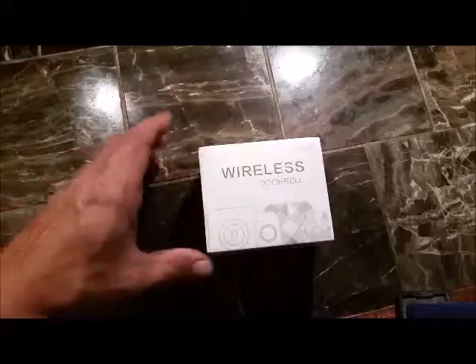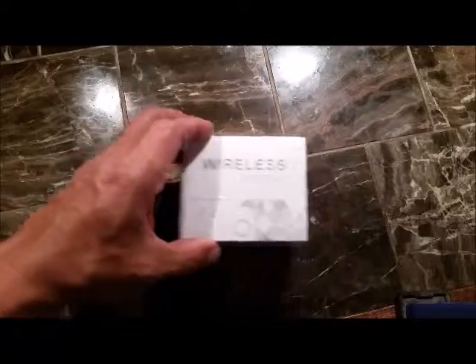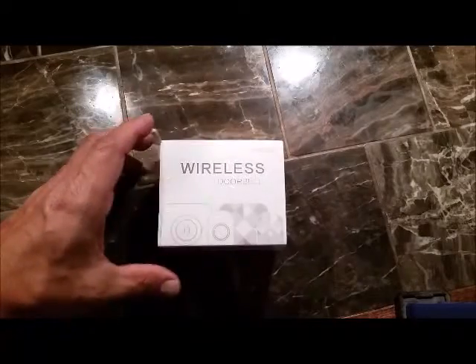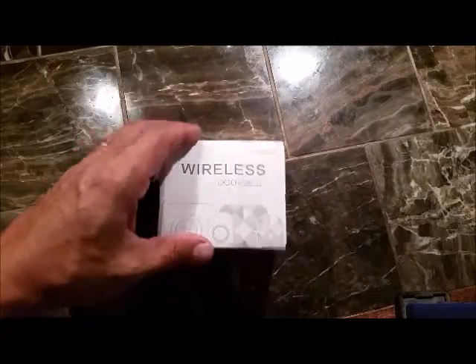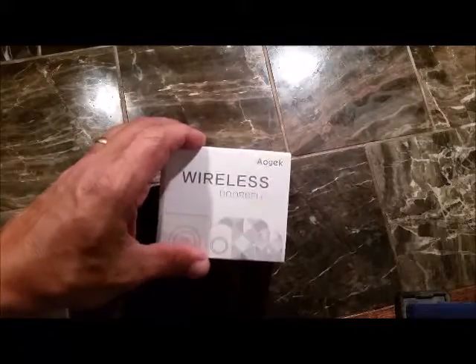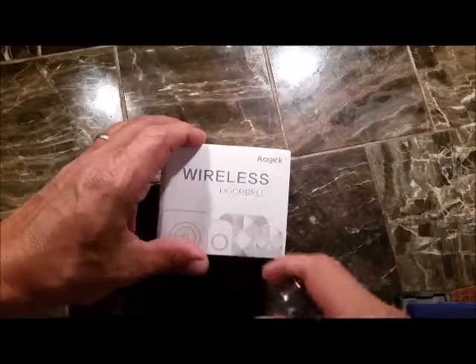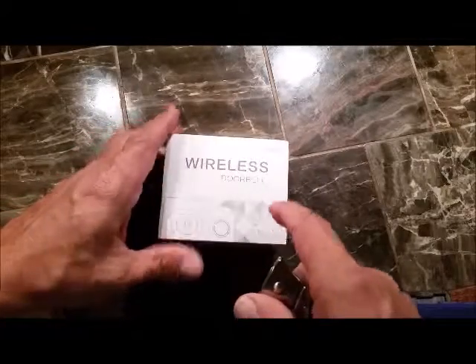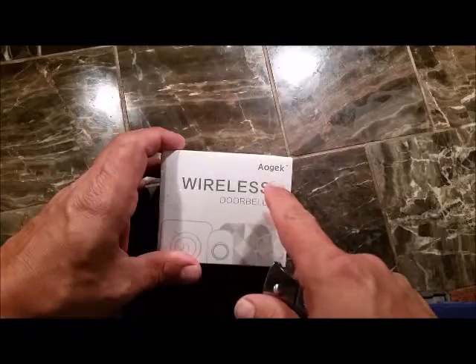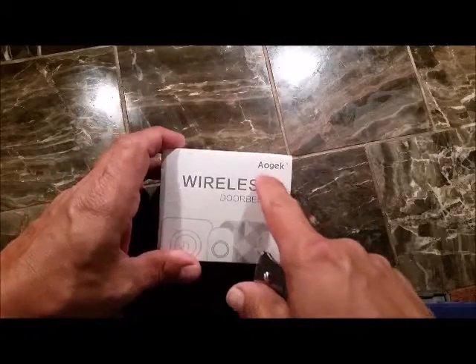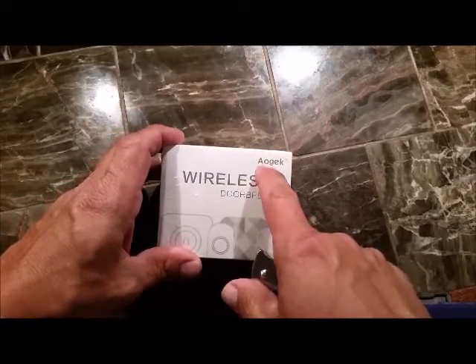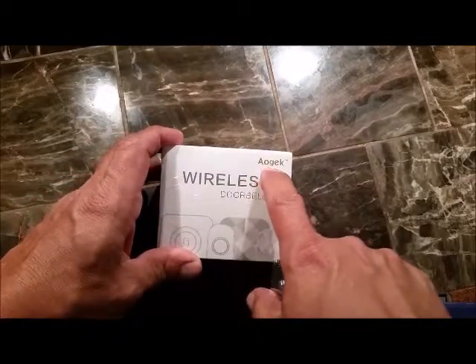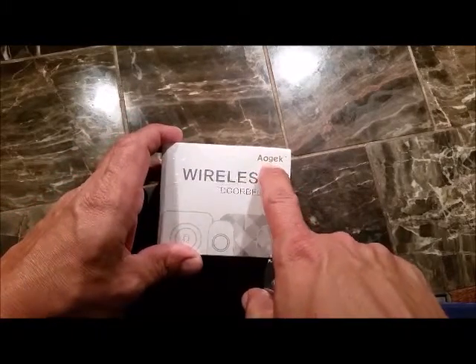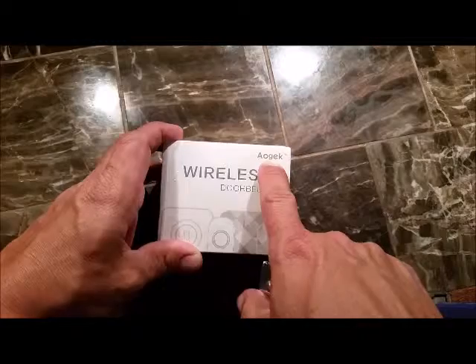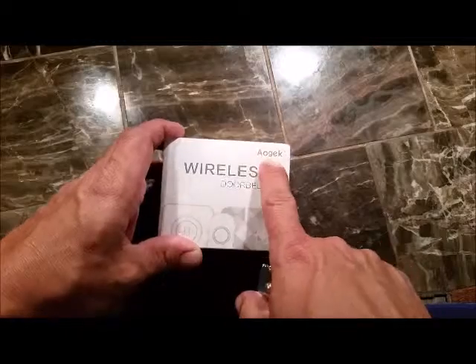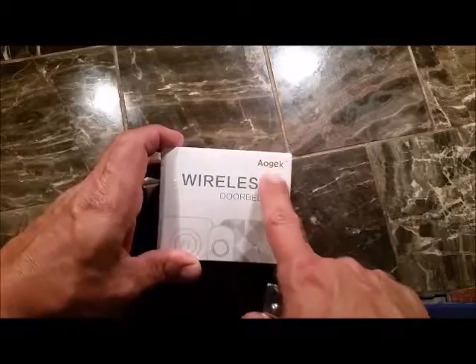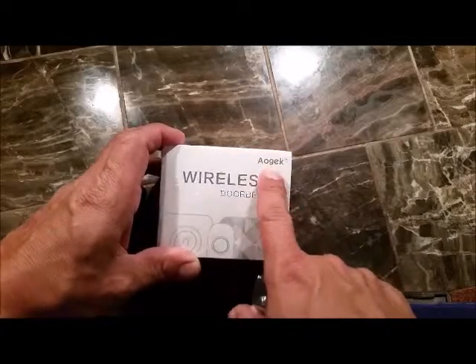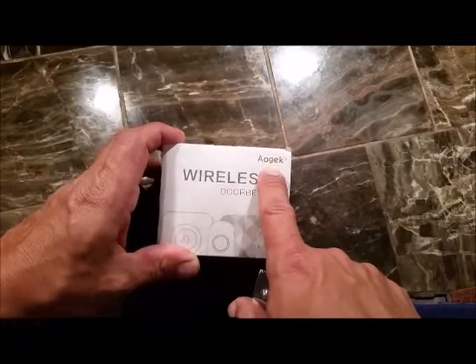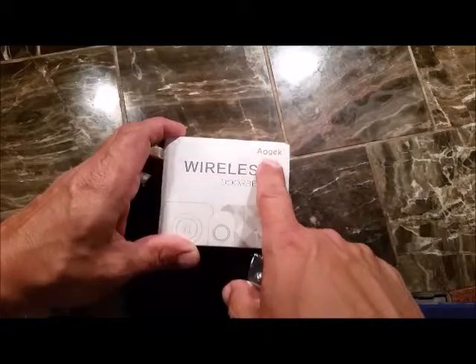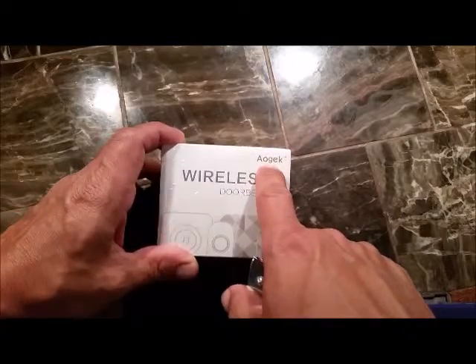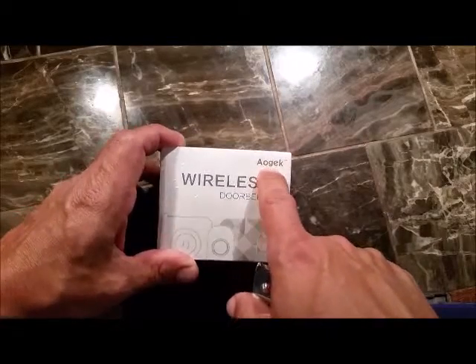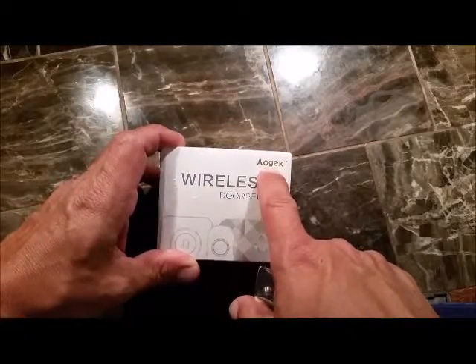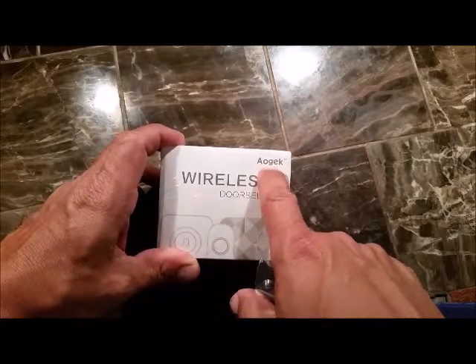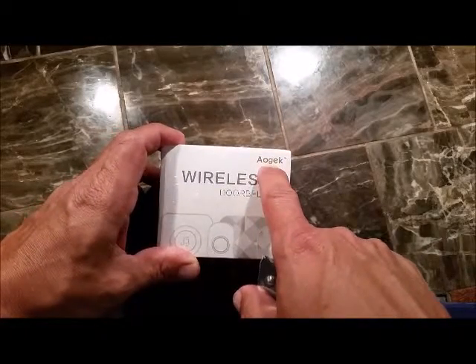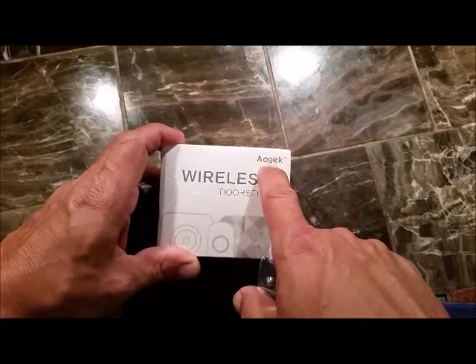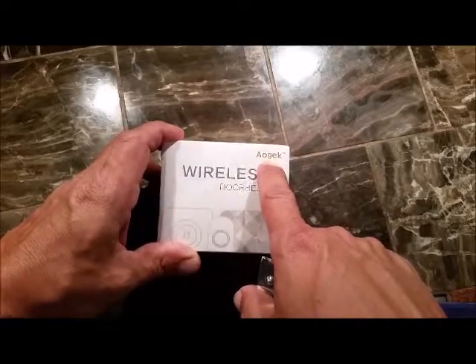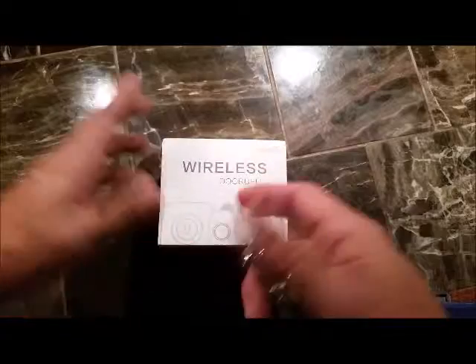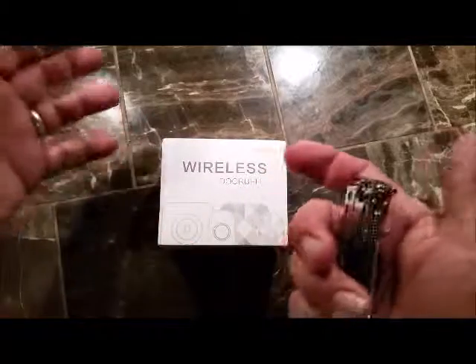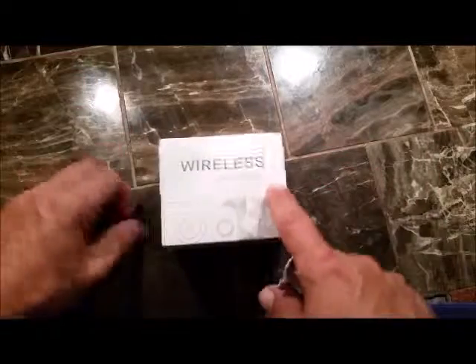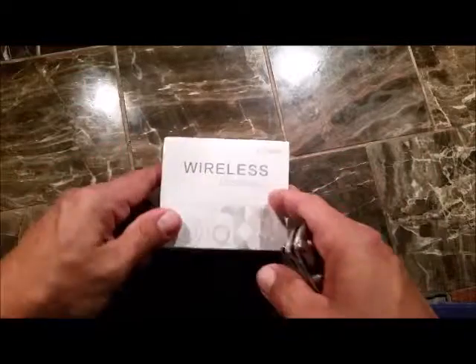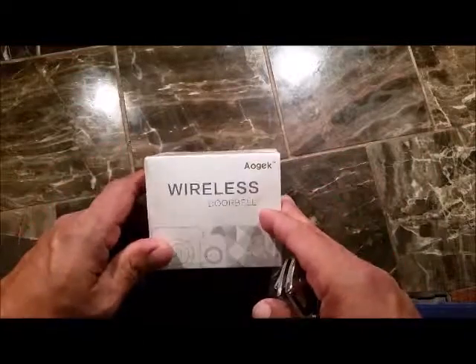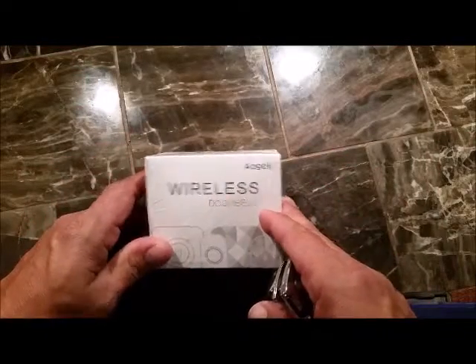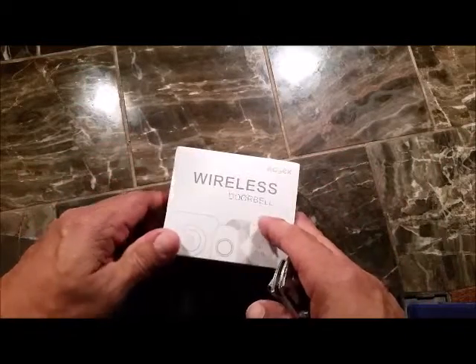Hey everyone, it's Johnny. We got the Aogec — I'm going to say Aogec. I'll be cussed out by somebody saying I'm pronouncing it wrong, but I'm saying Aogec. Anyway...